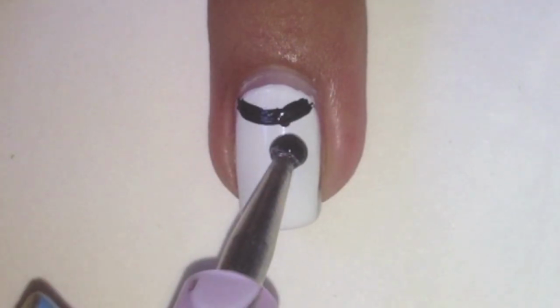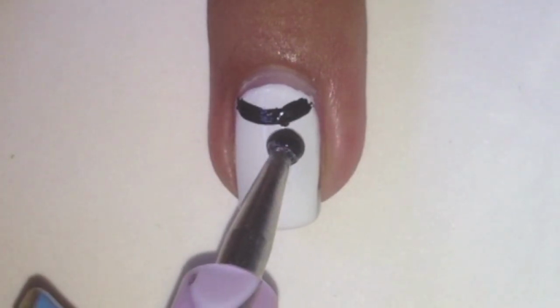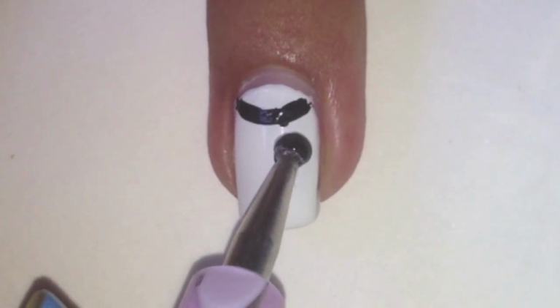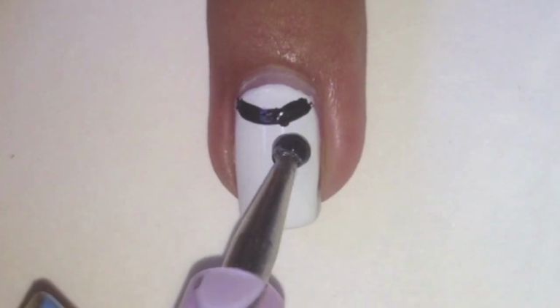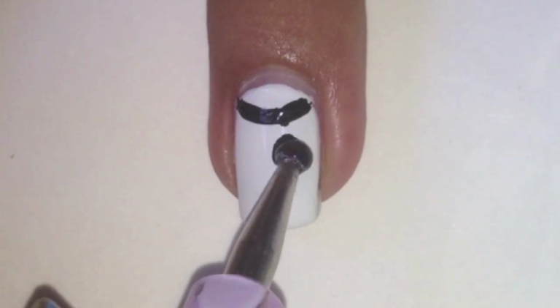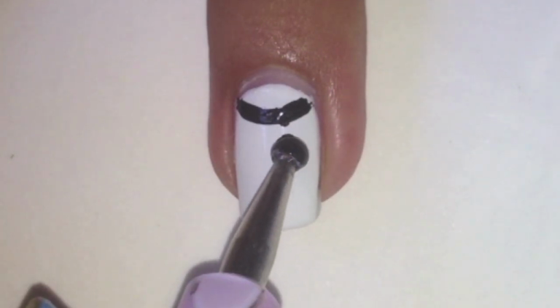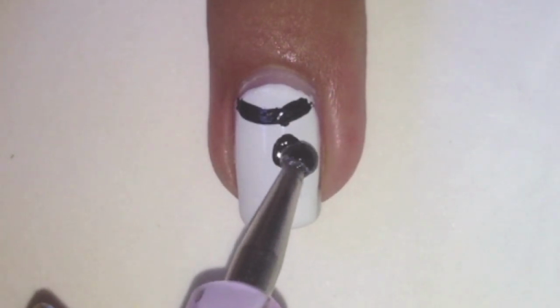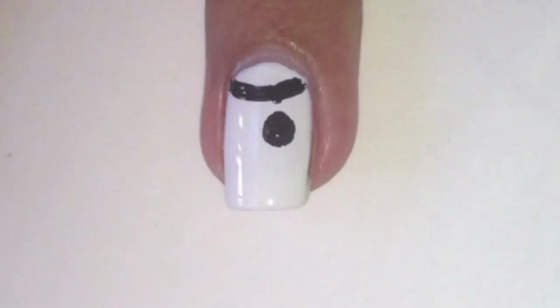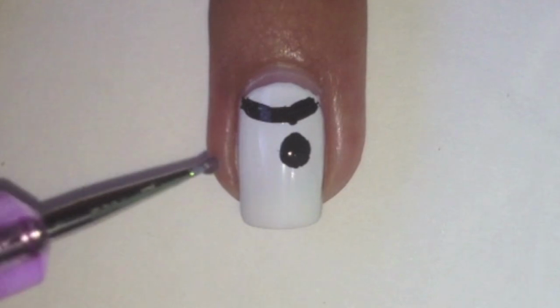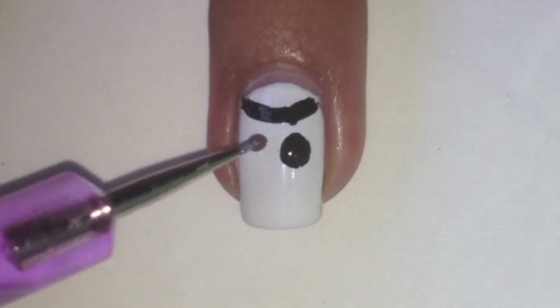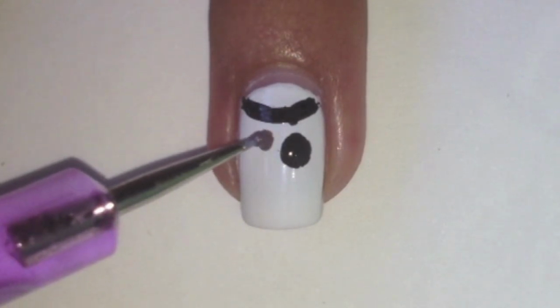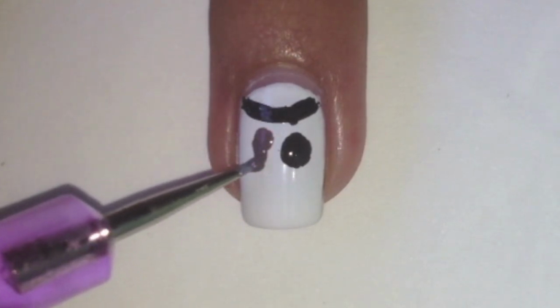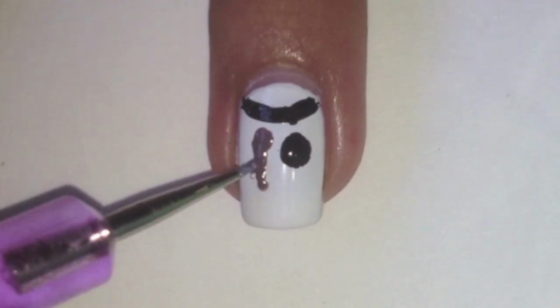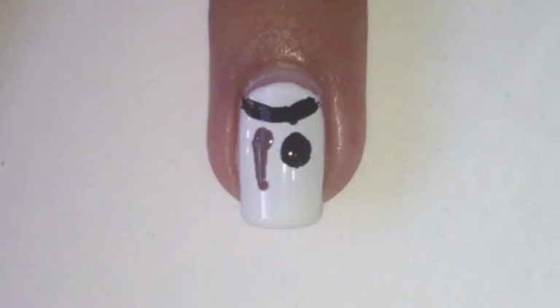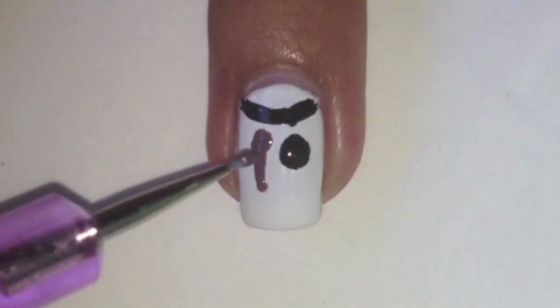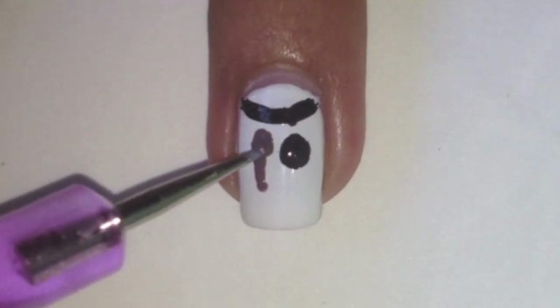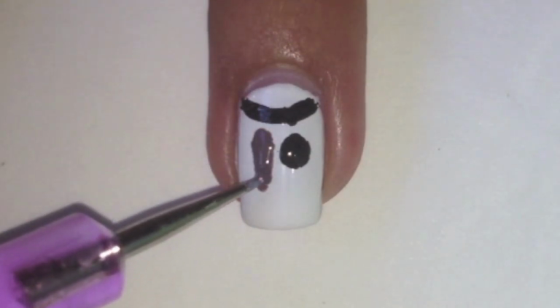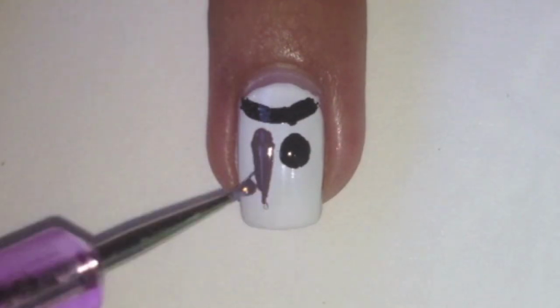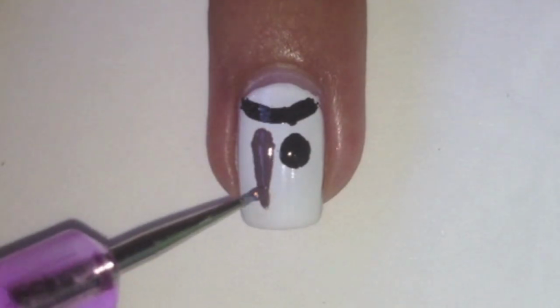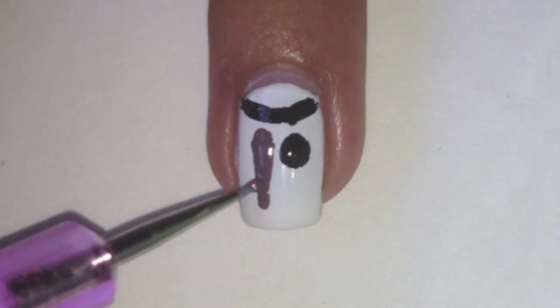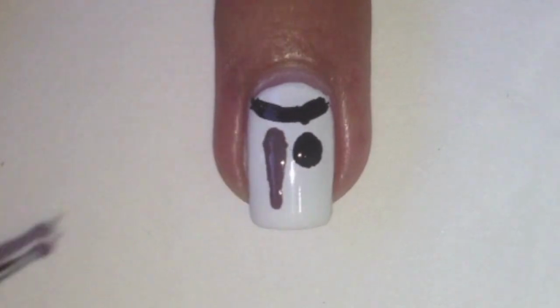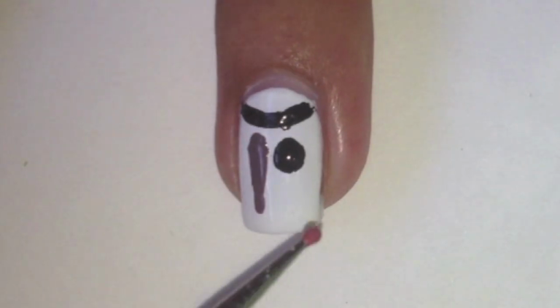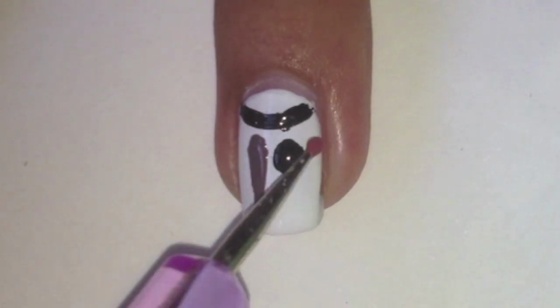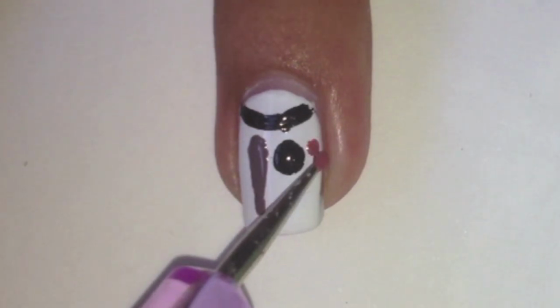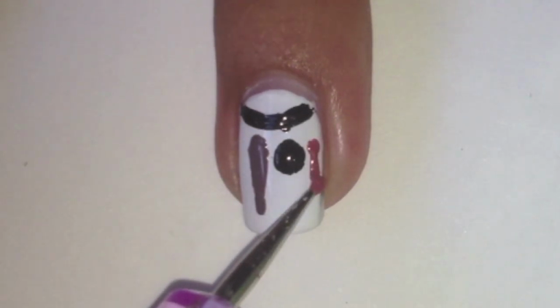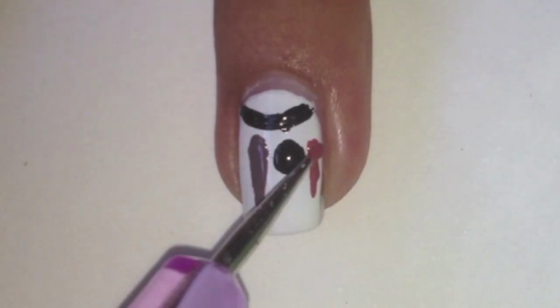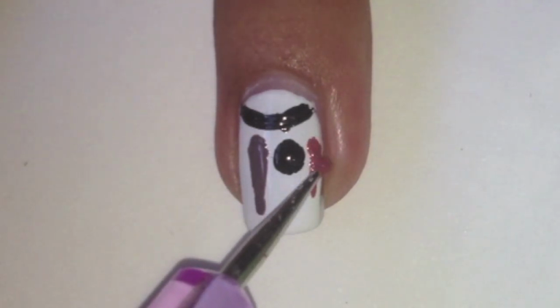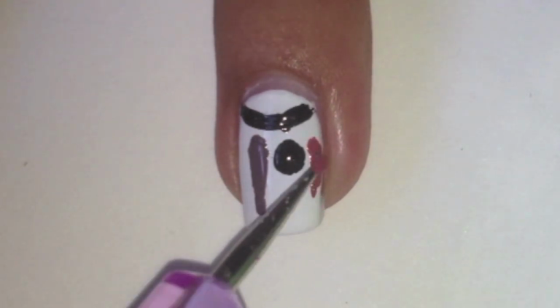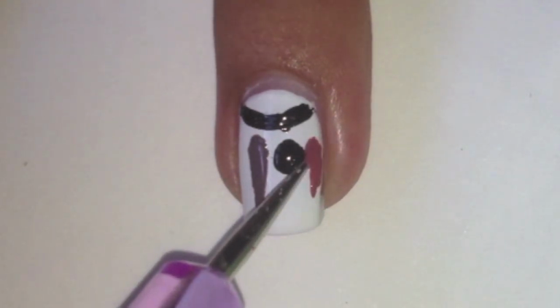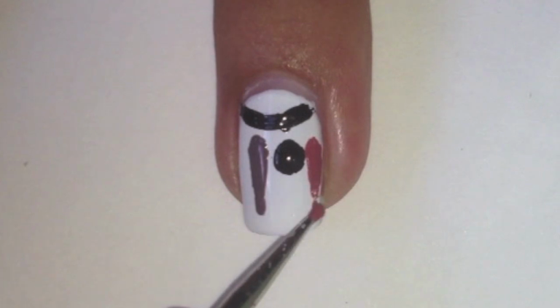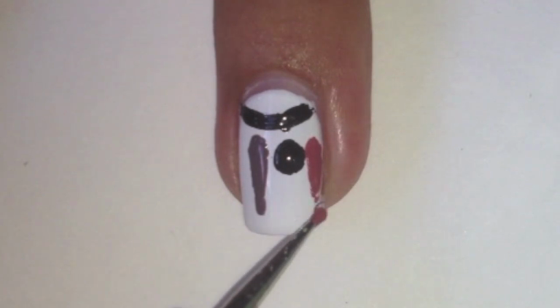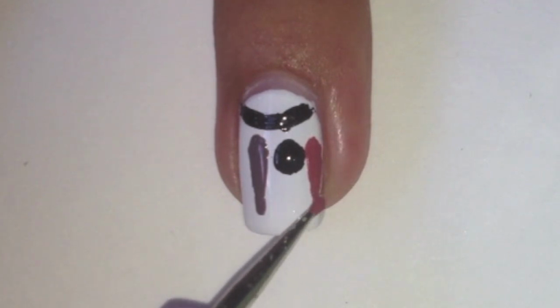With a medium dotting tool dipped in black polish, dot a dot. Then with a small dotting tool dipped in brown polish, paint on some feathers — I used two different brown polishes to do this.